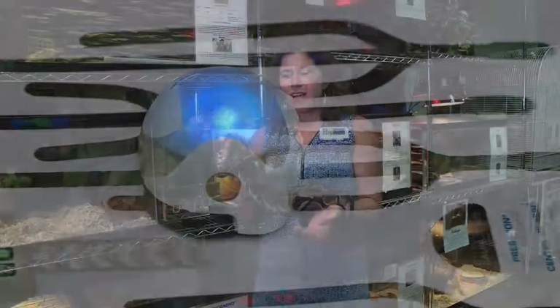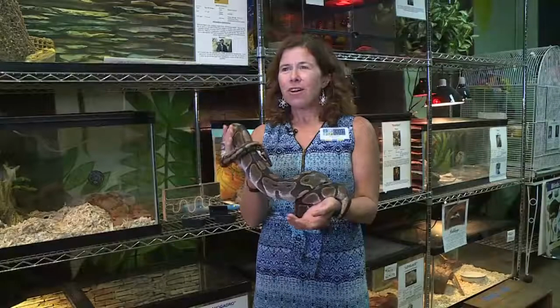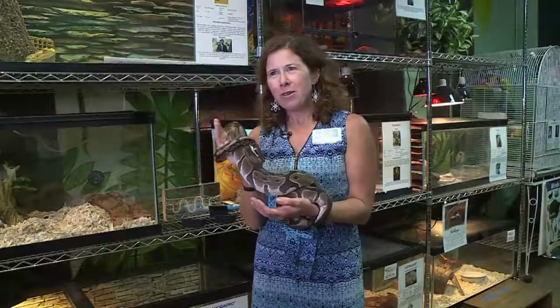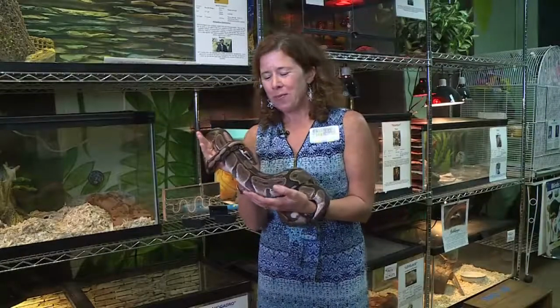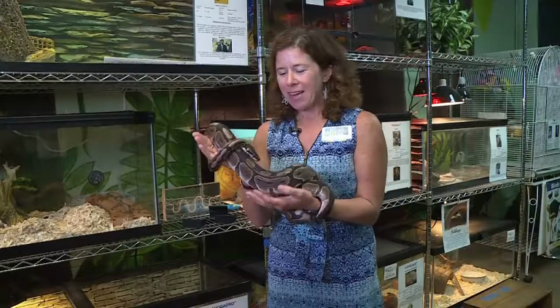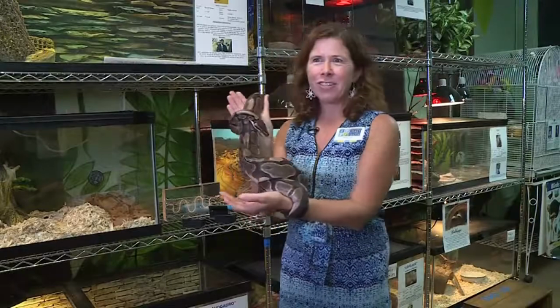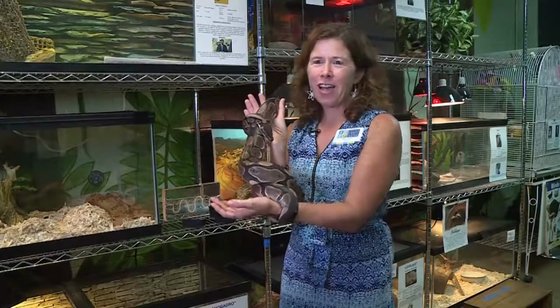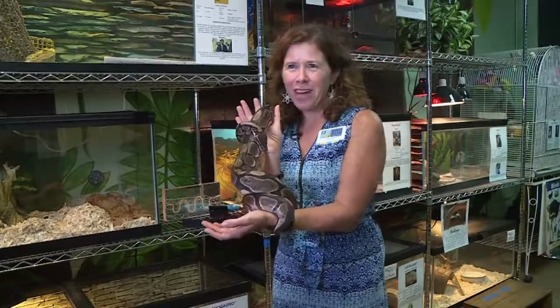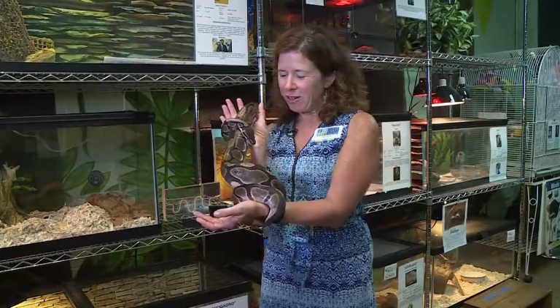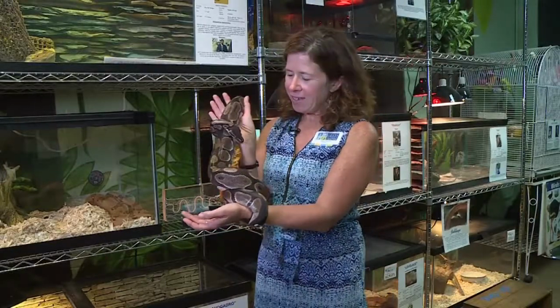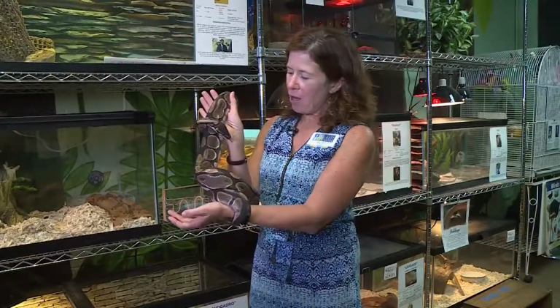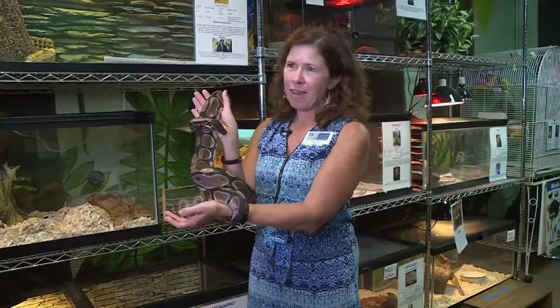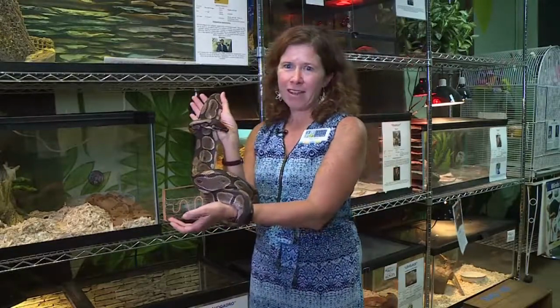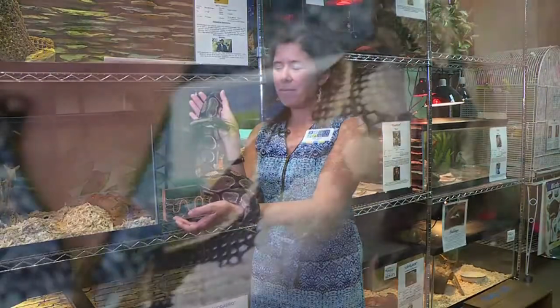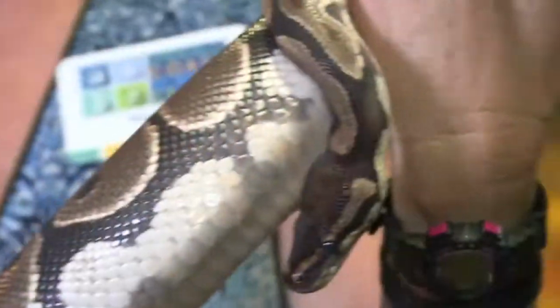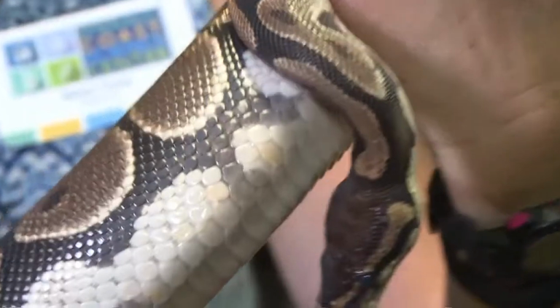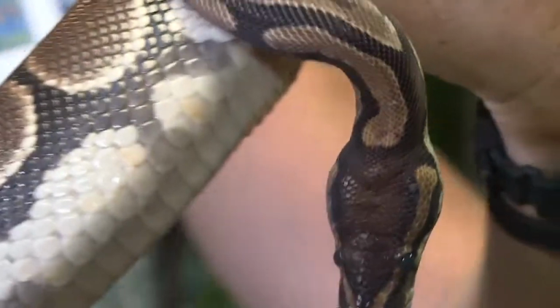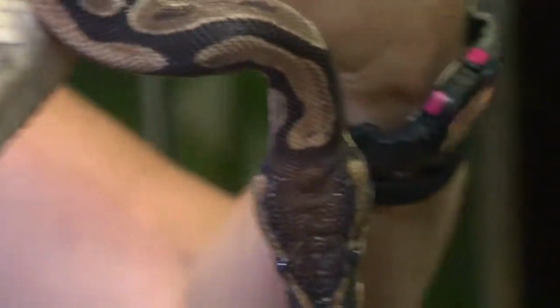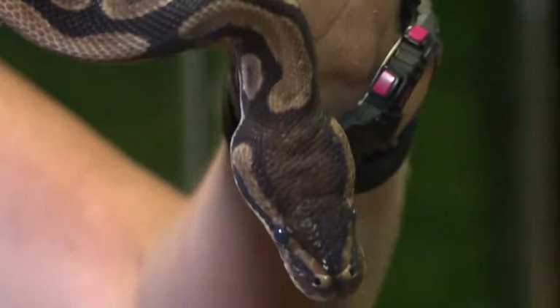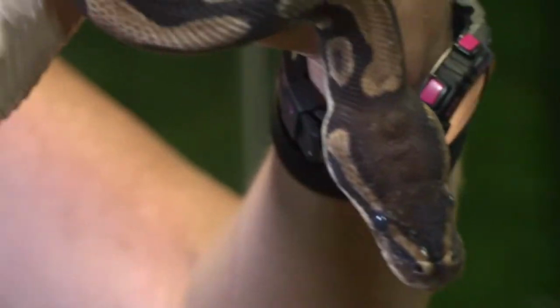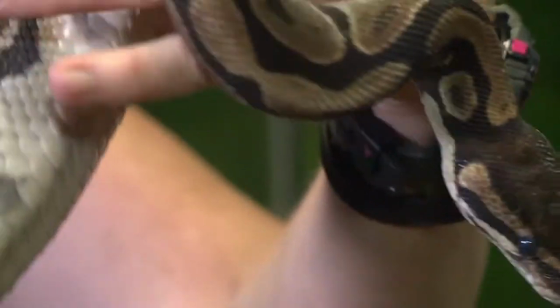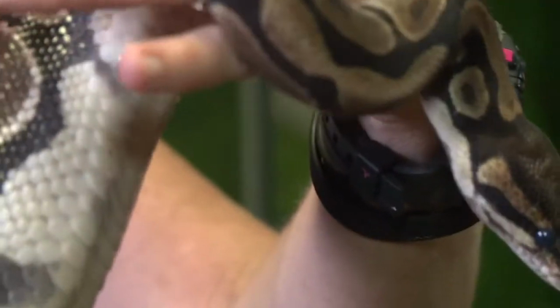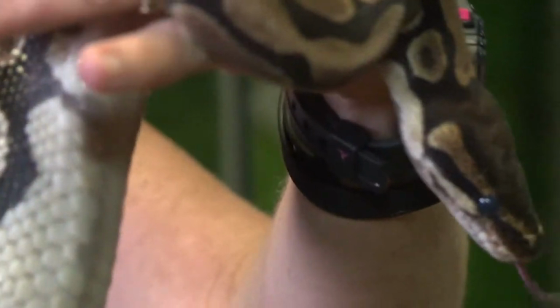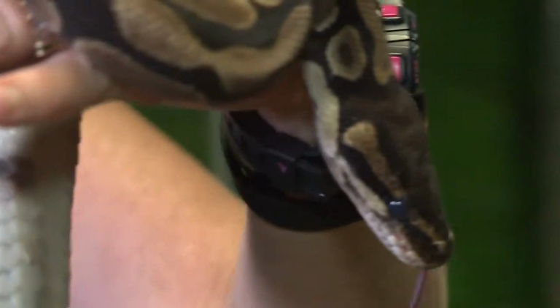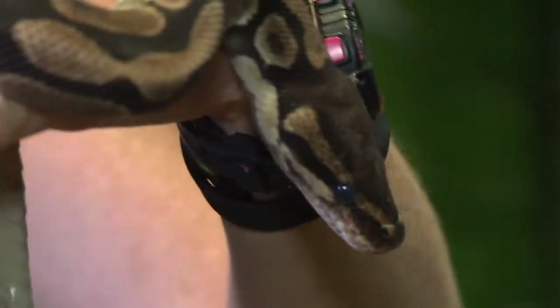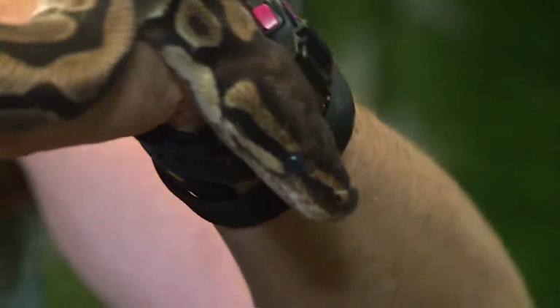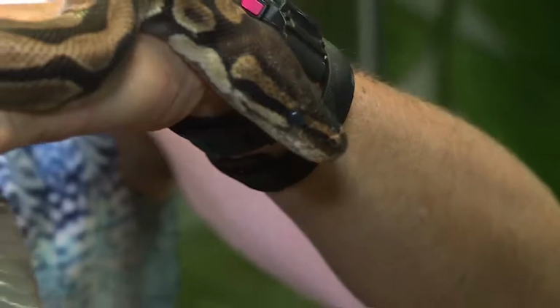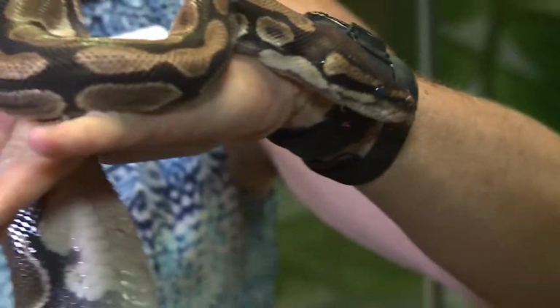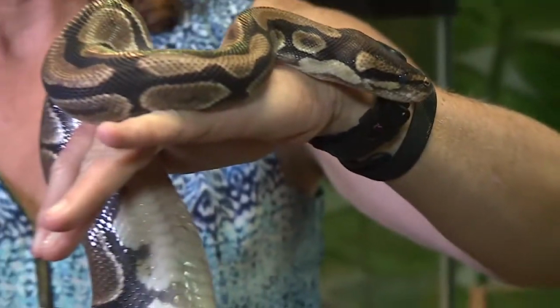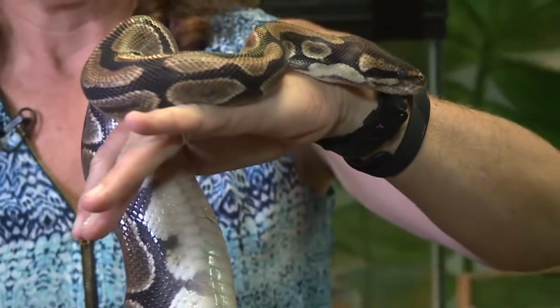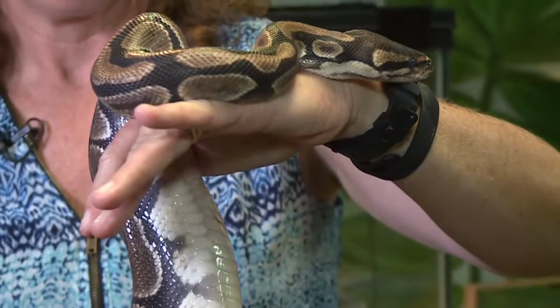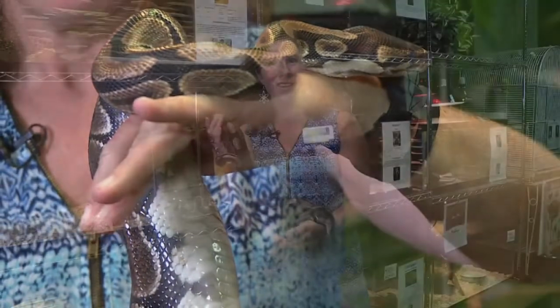Now we're in our animal room and I'd like to introduce you to Avogadro. He is a ball python named after Emilio Avogadro, a famous 16th century Italian chemist. All of the animals that we have here have been donated to us and all of them are named after scientists.